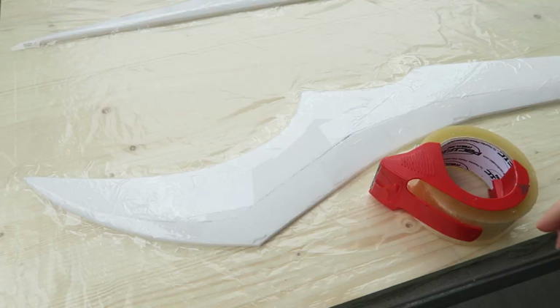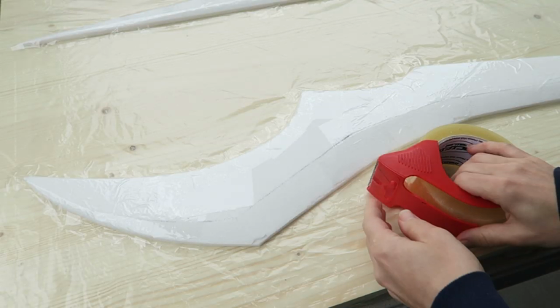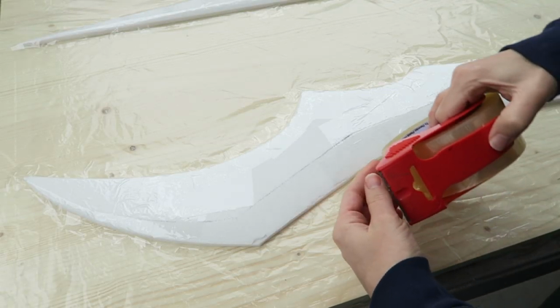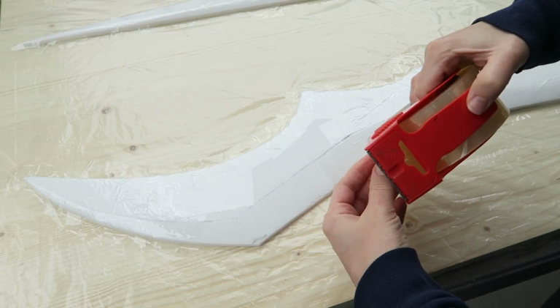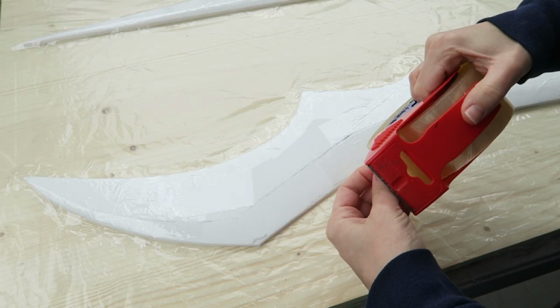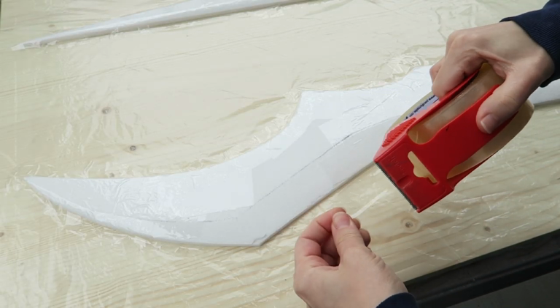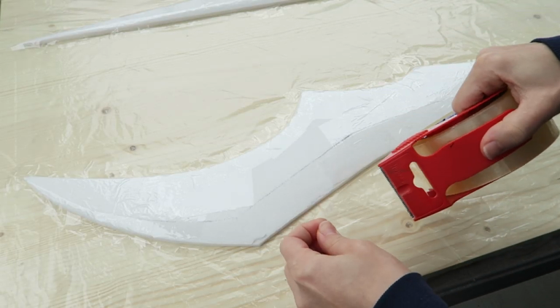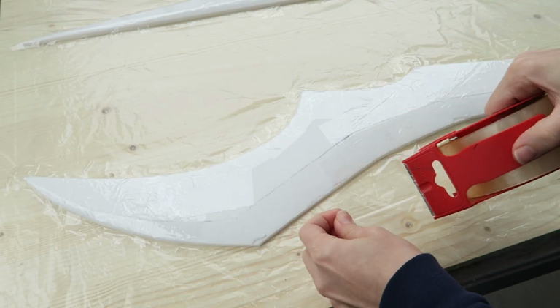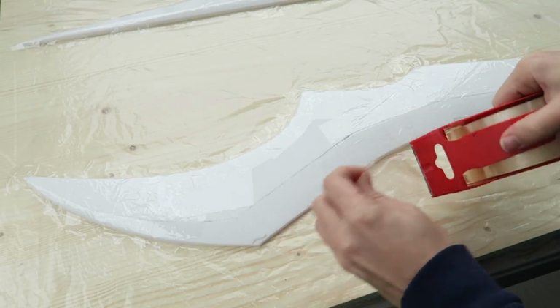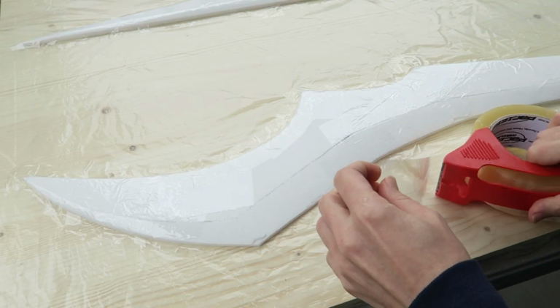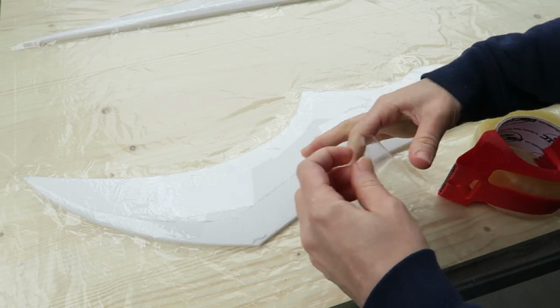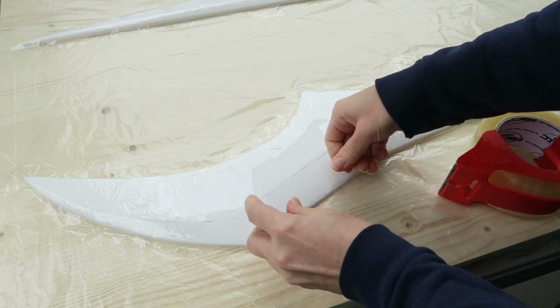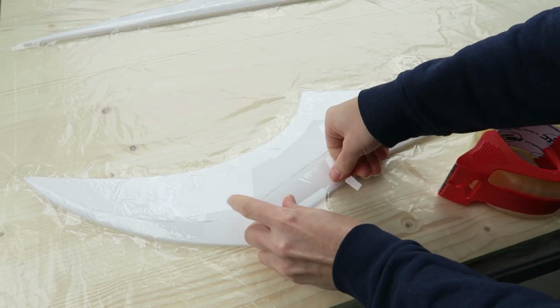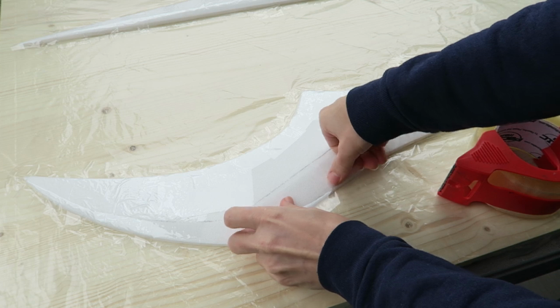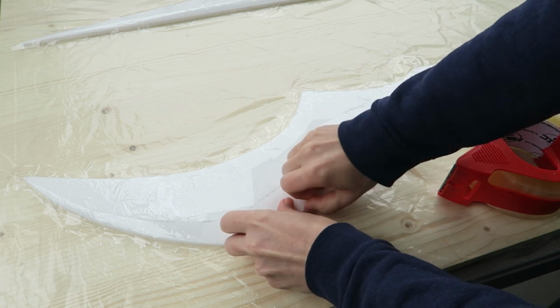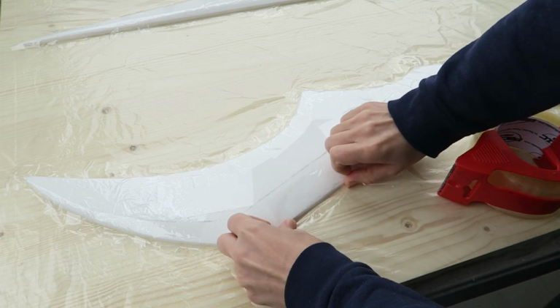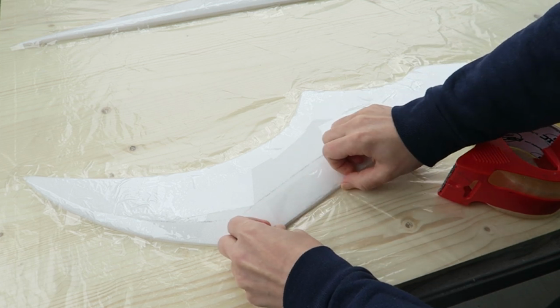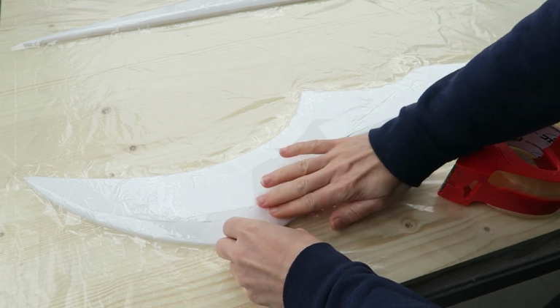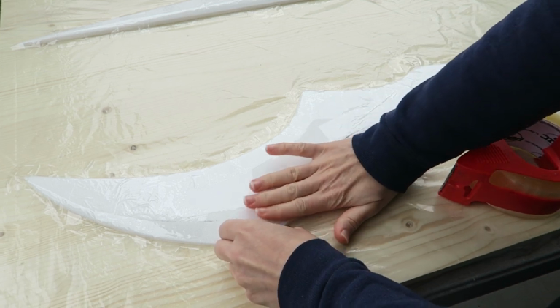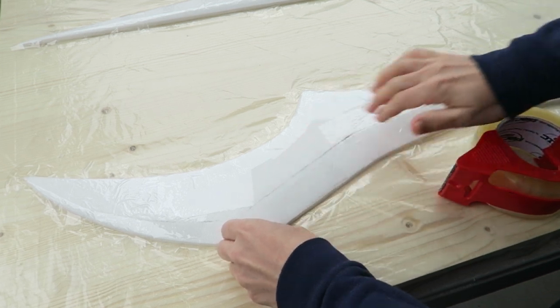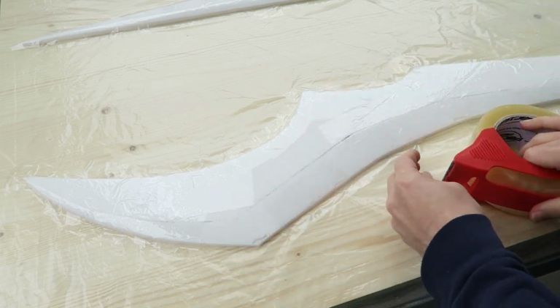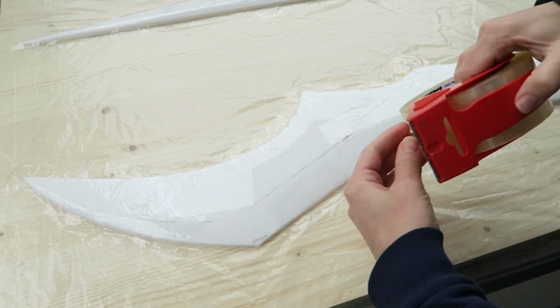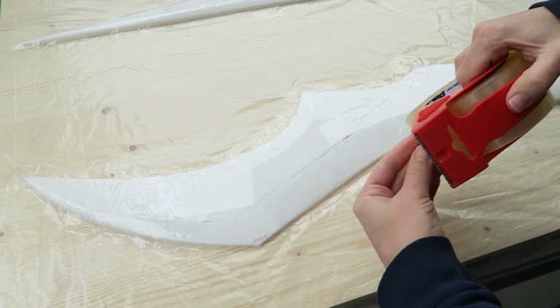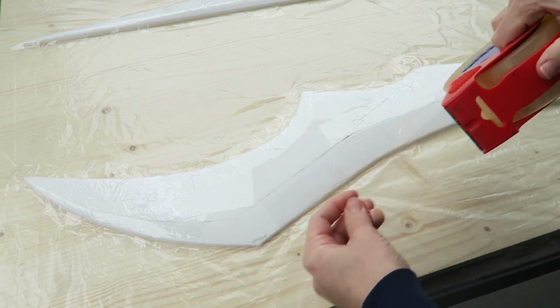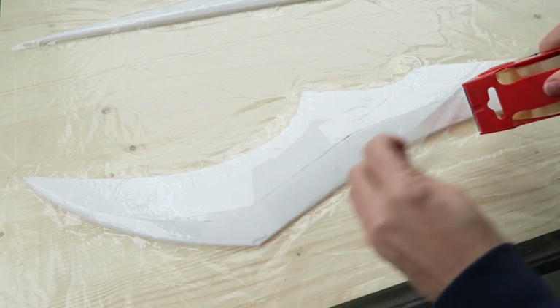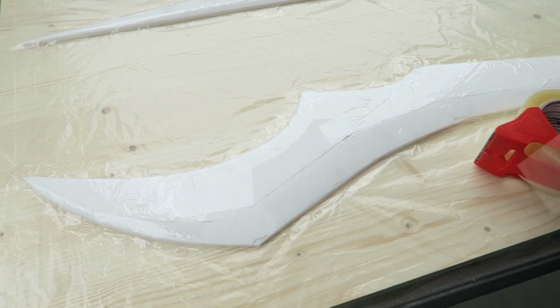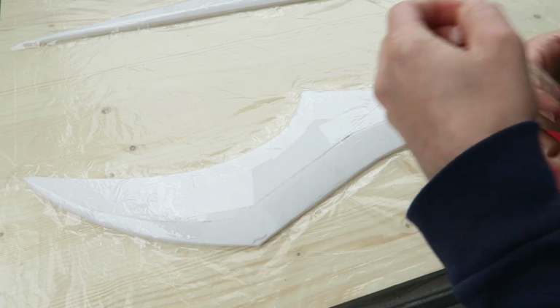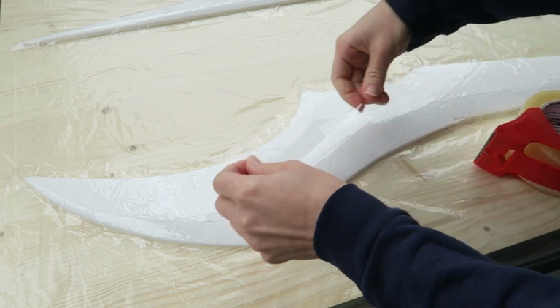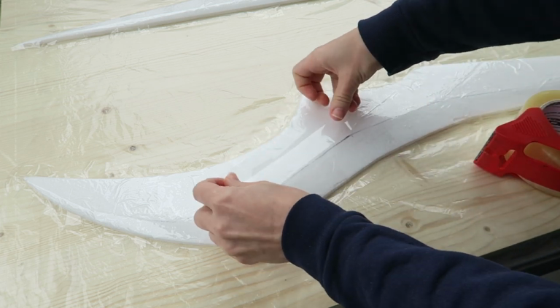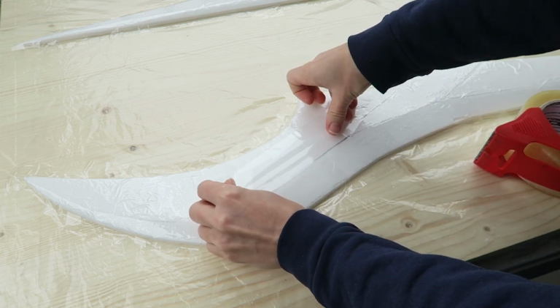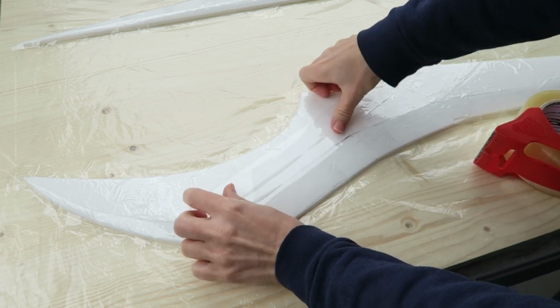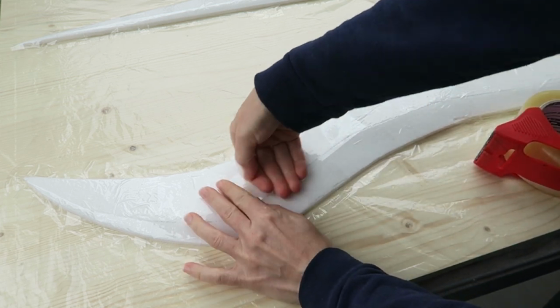Once the pieces are shaped, I taped them down to a piece of board covered in peel ply. I extended the tape past the edges onto the peel ply to create a smooth transition and to help keep resin from seeping underneath.